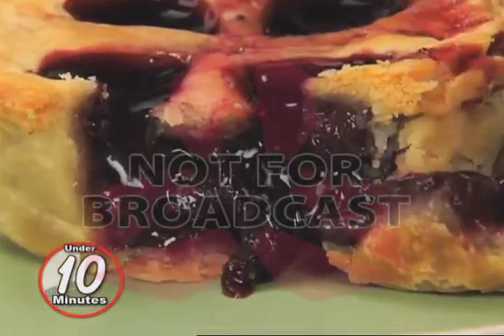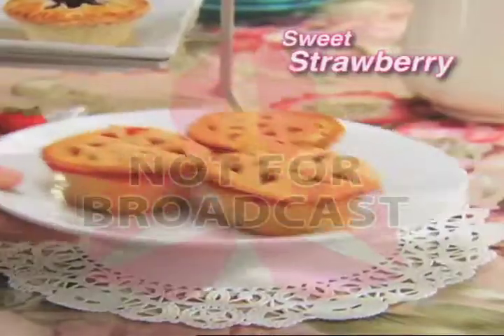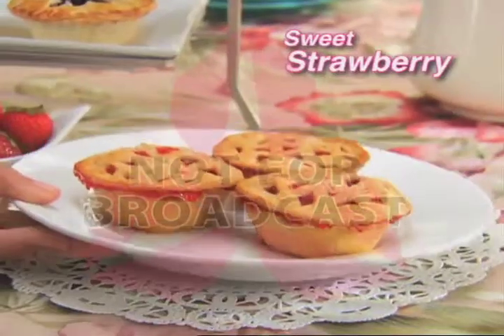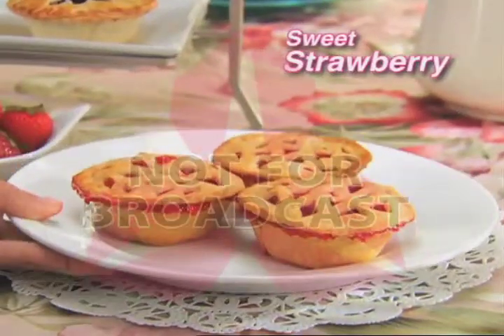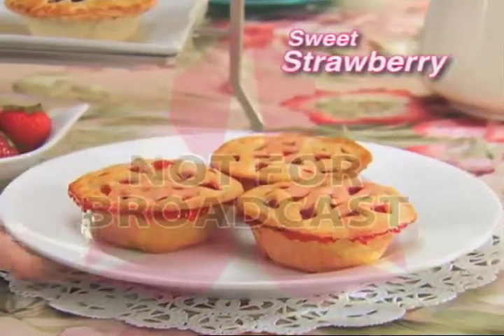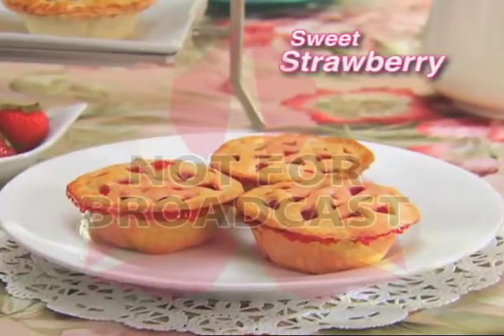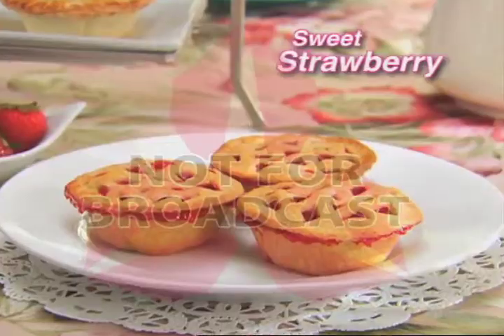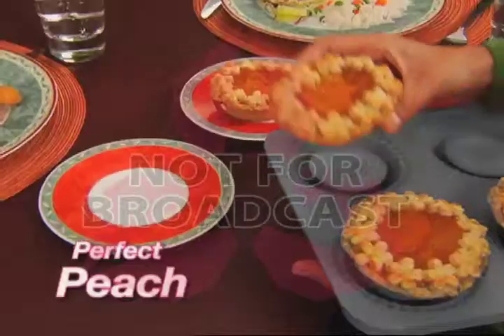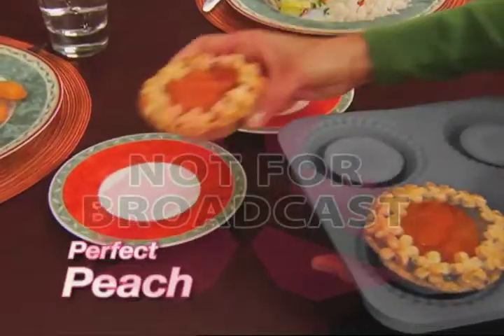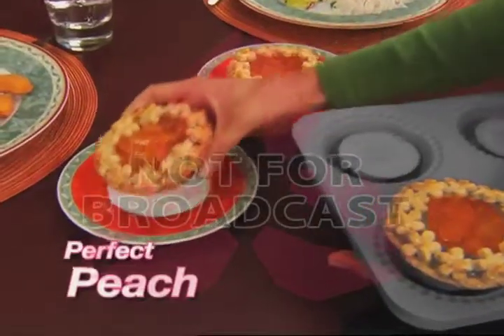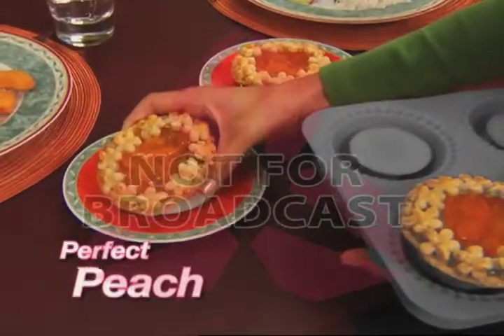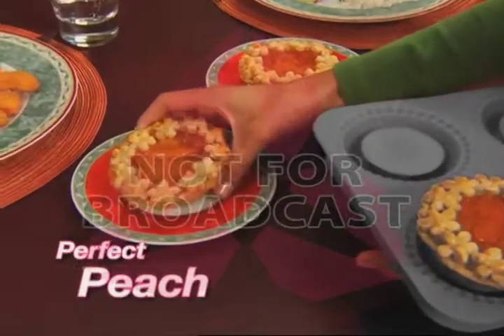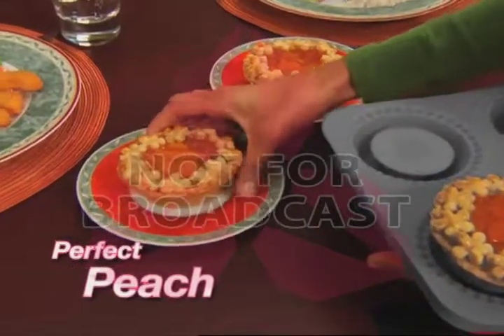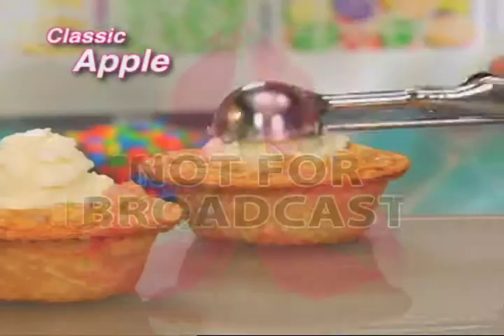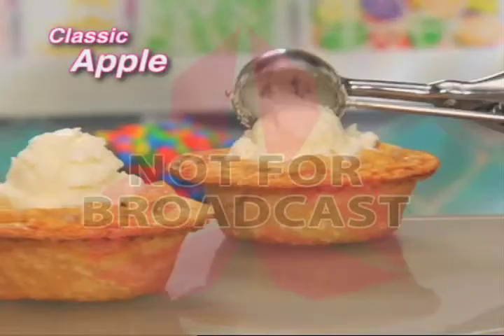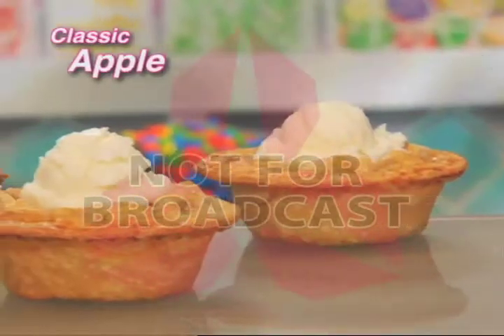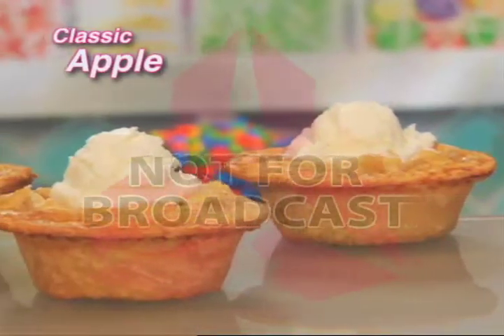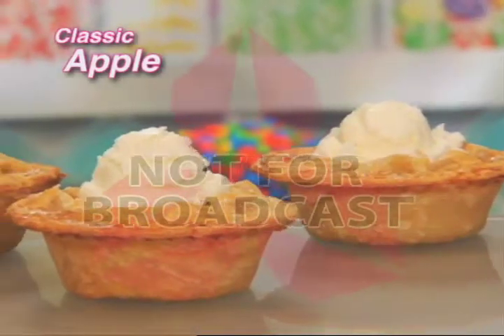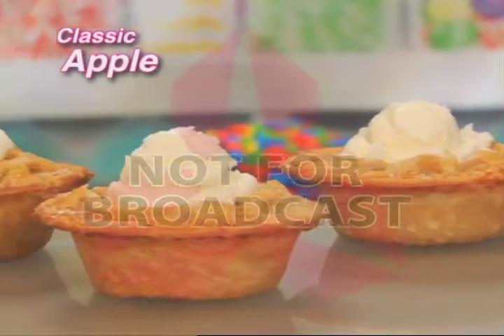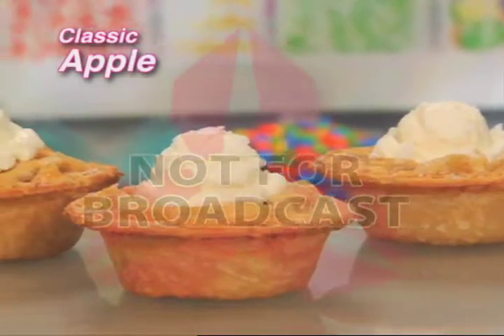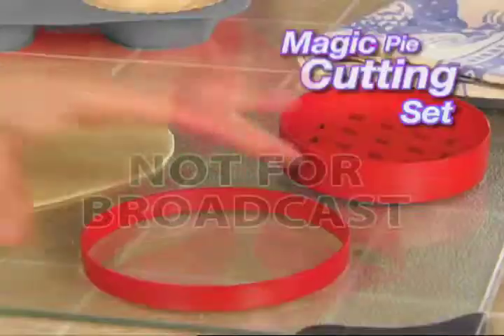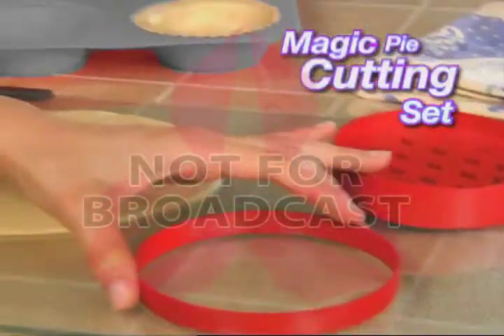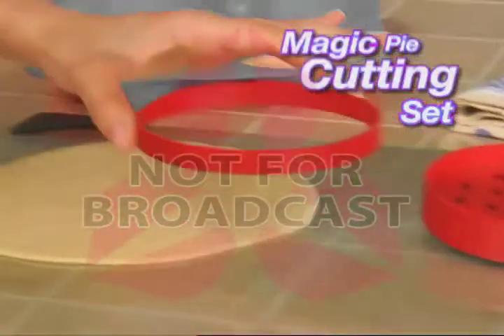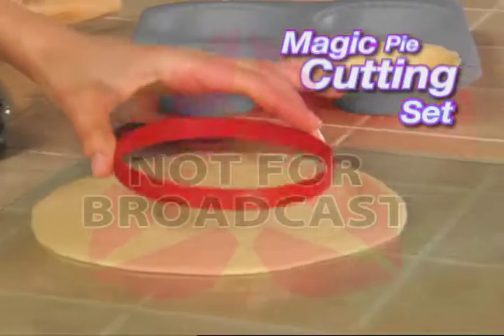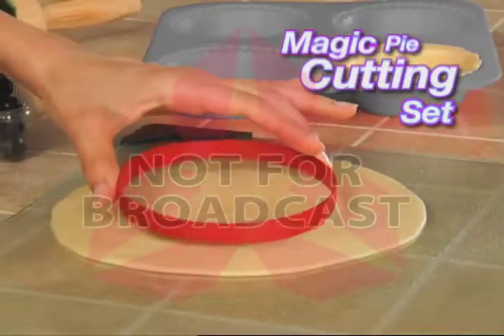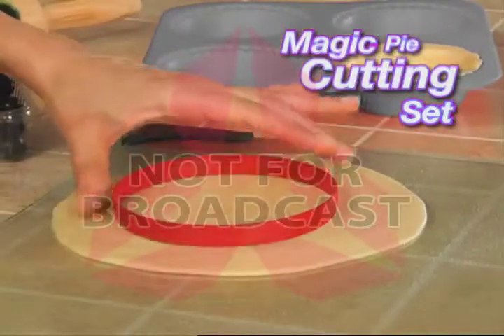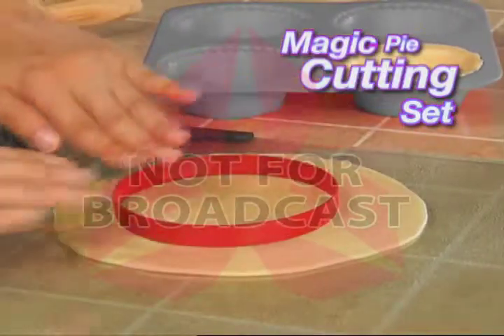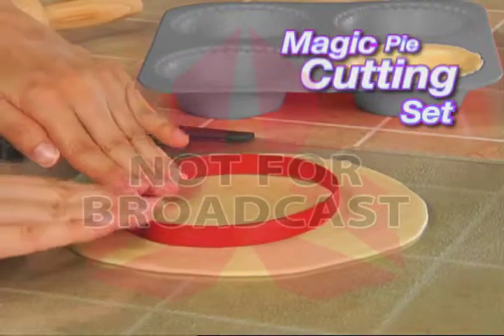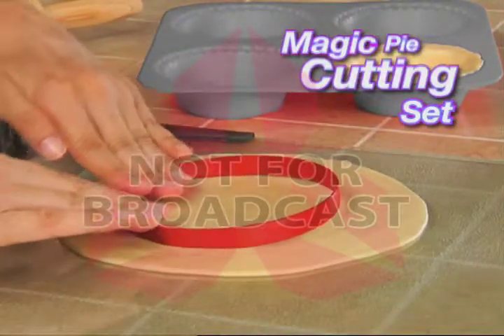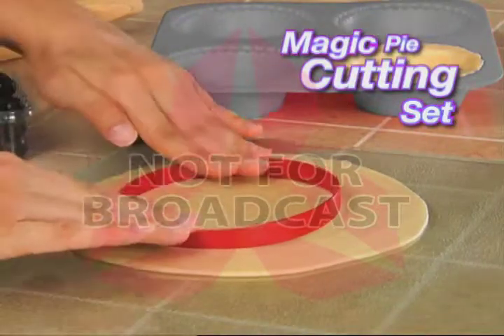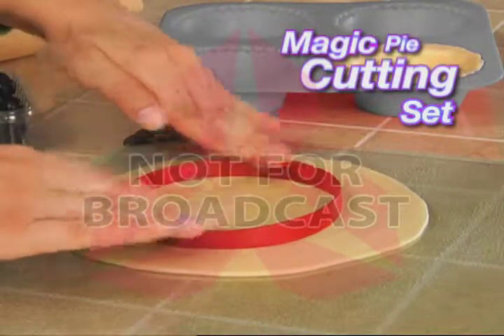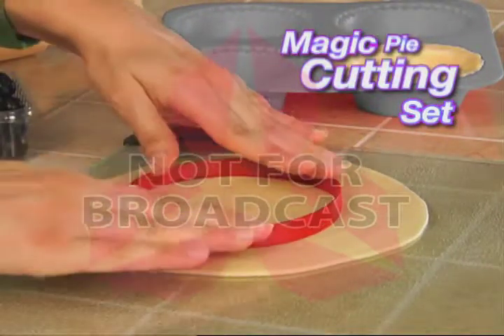Now enjoy sweet little strawberry pies. Serve the perfect petite peach pie. Even add ice cream for an apple pie dream. Use this magic pie cutting set and you'll get a perfect fitting base every time.